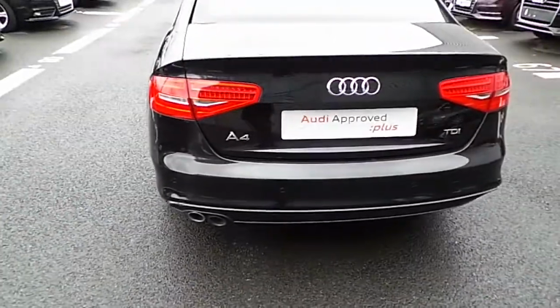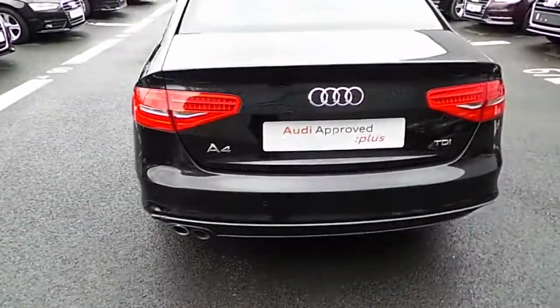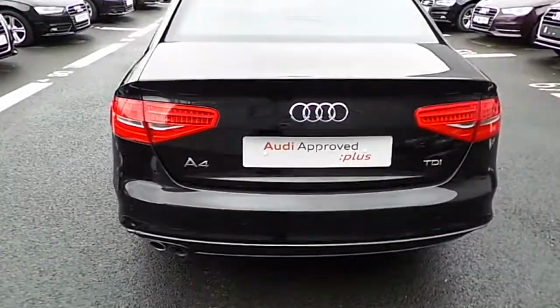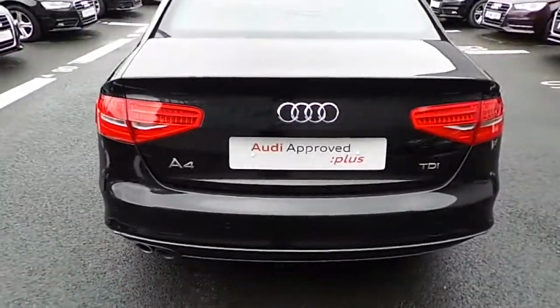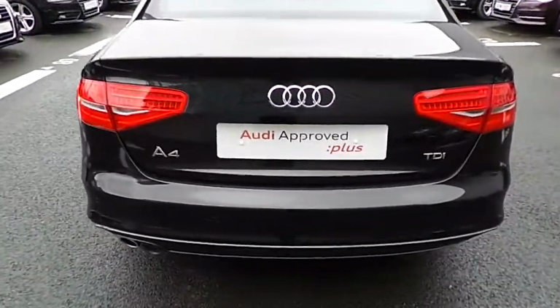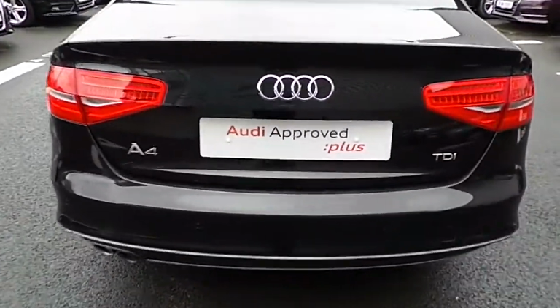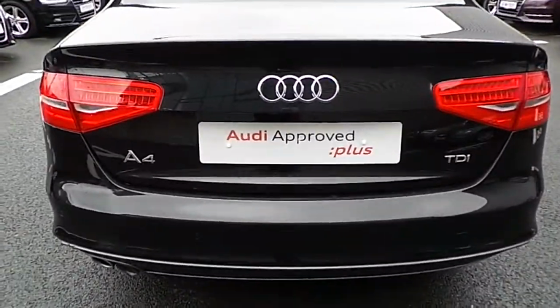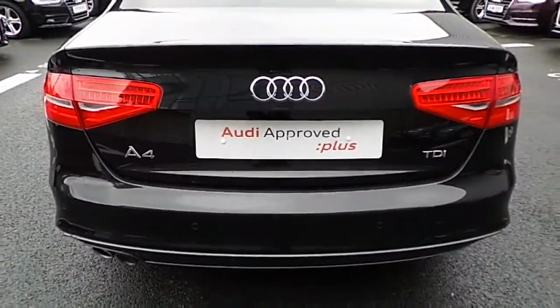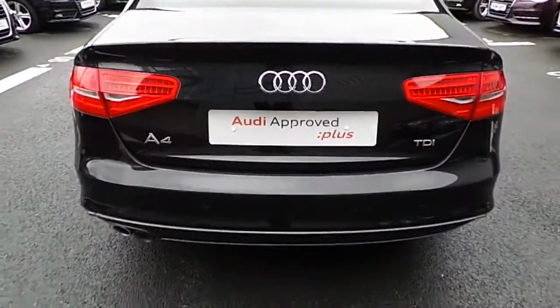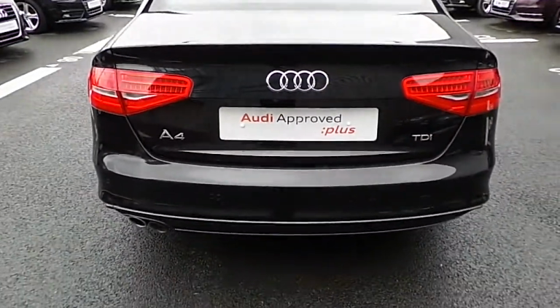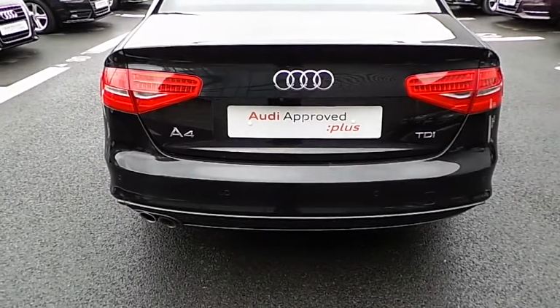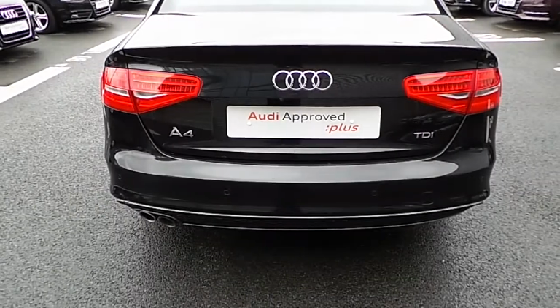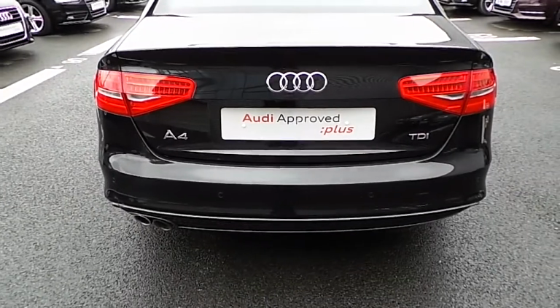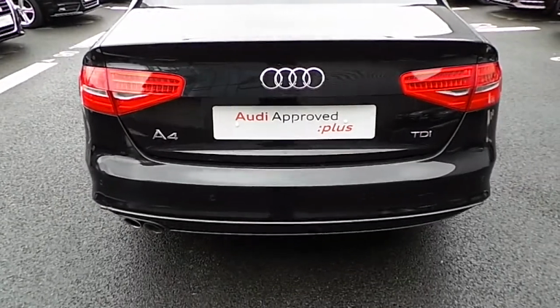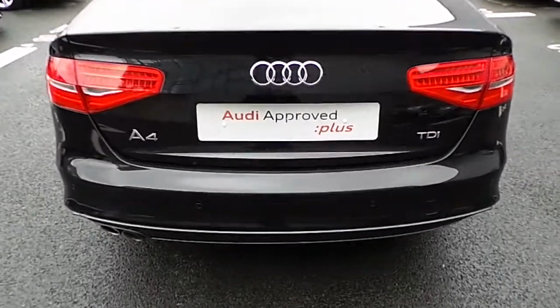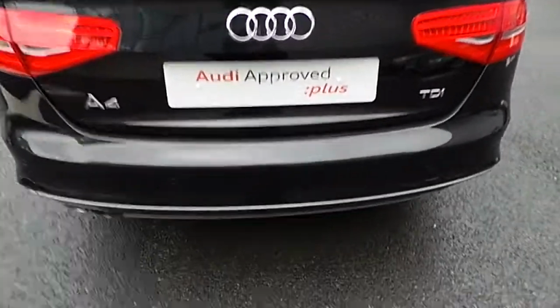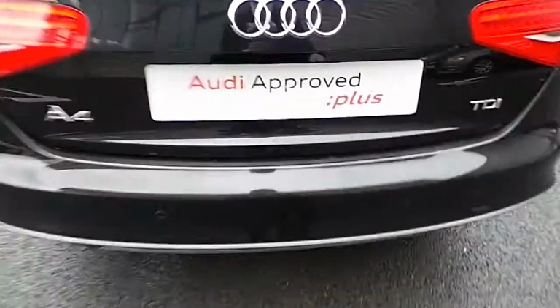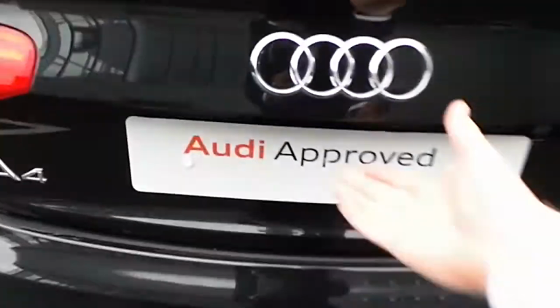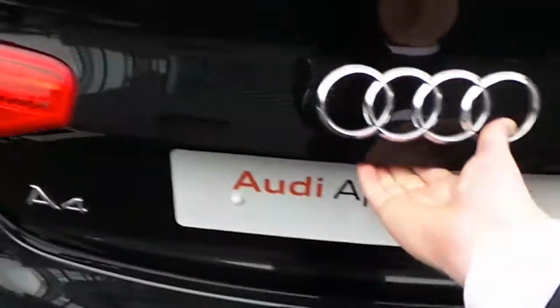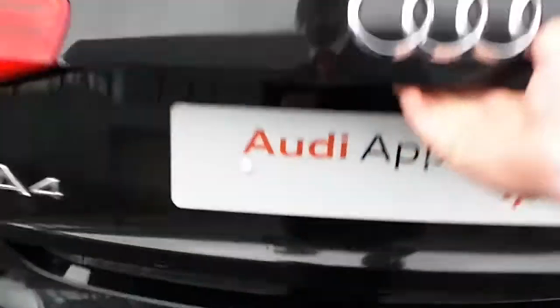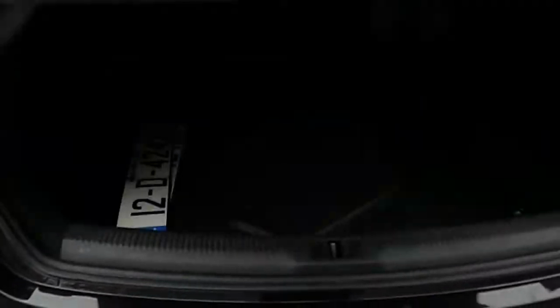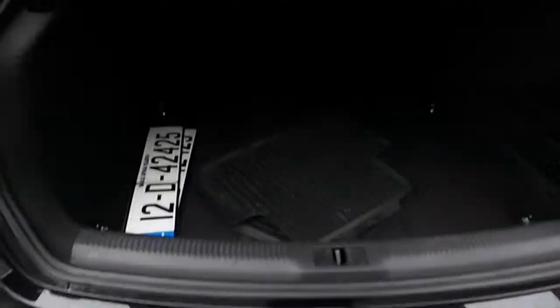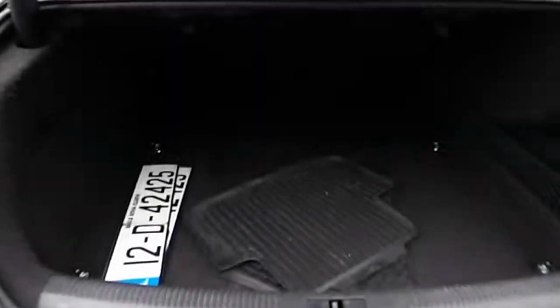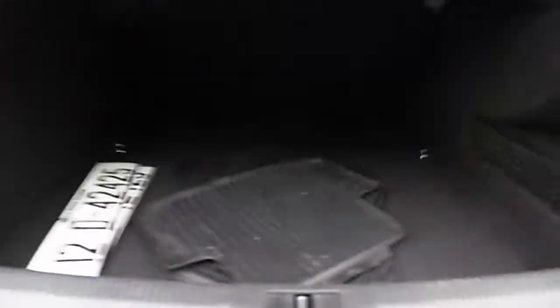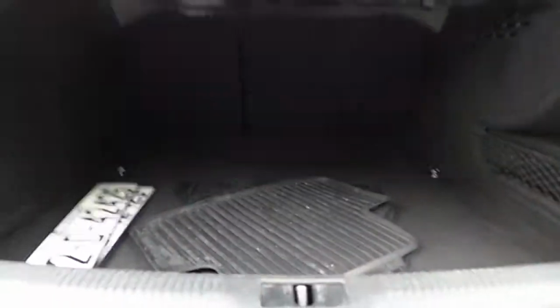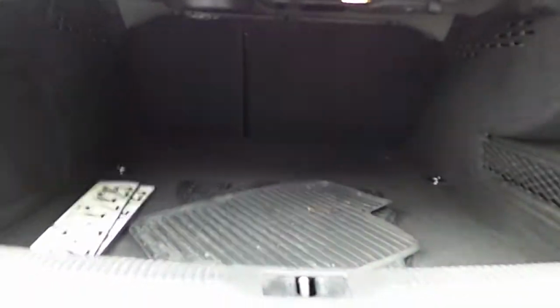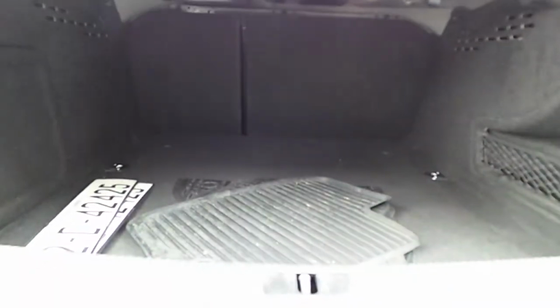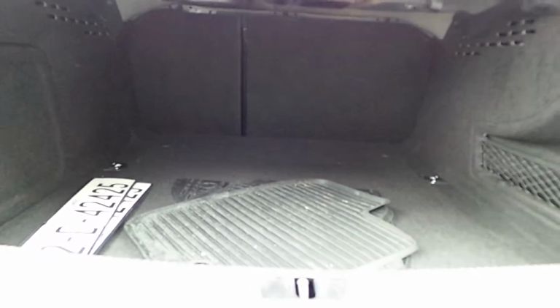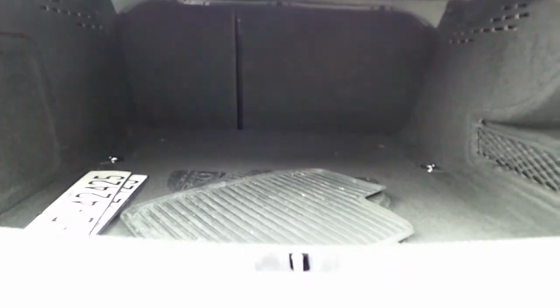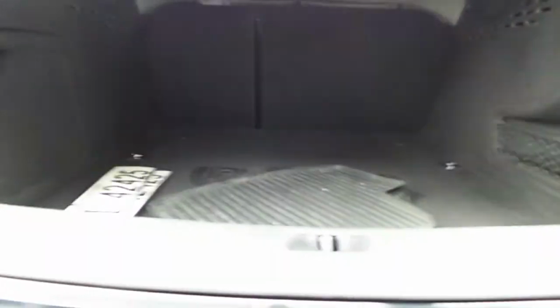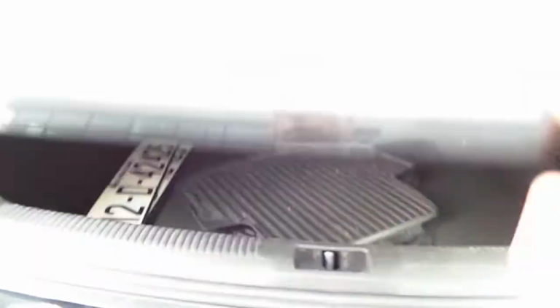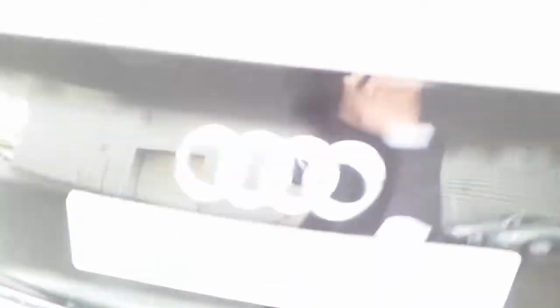The rear also has parking sensors located in four different sections across the rear bumper. Upon opening the boot space, there is quite a substantial loading area with a 60-40 folding rear seat.